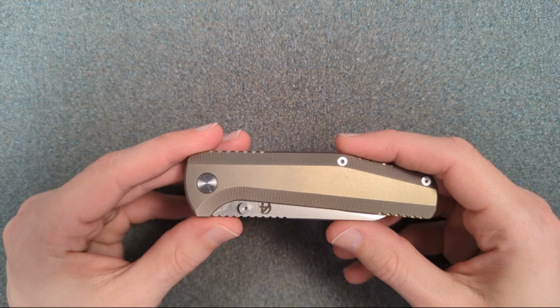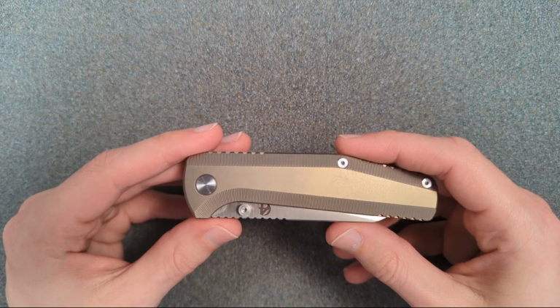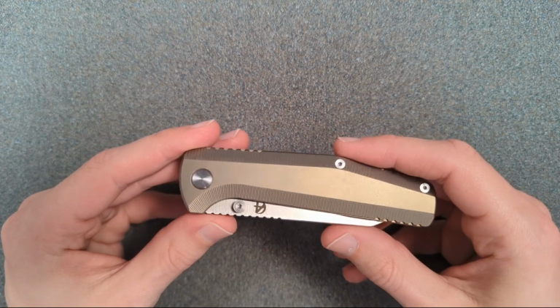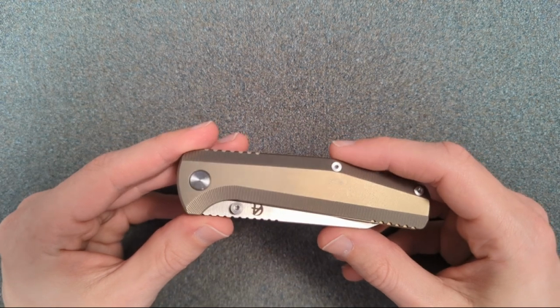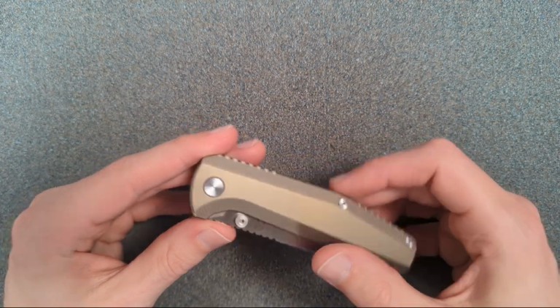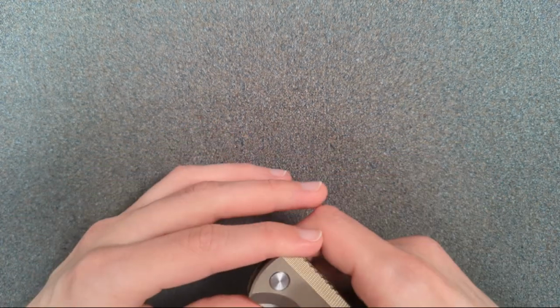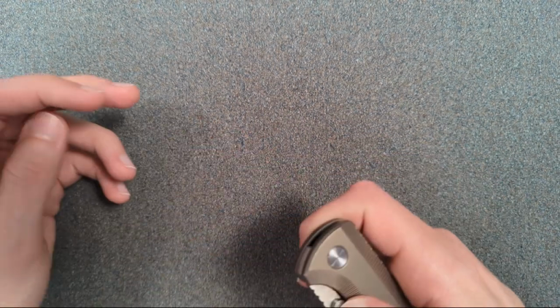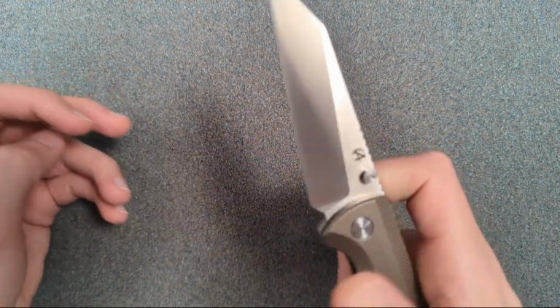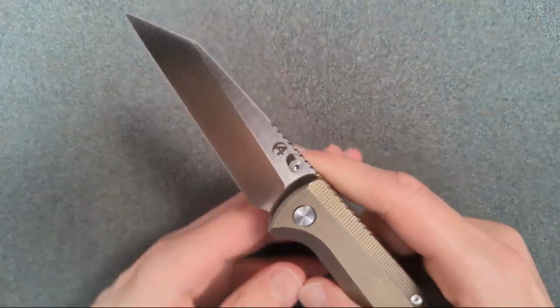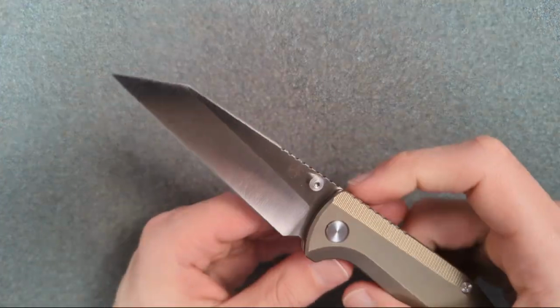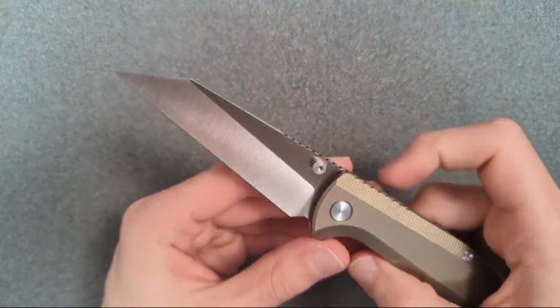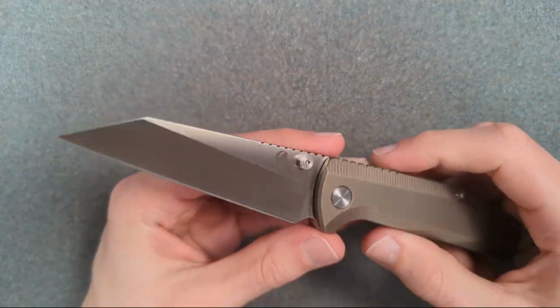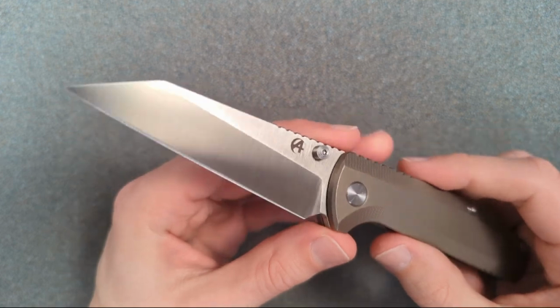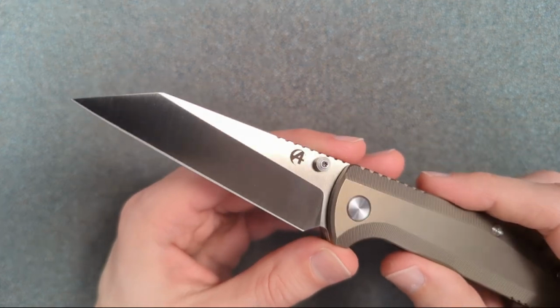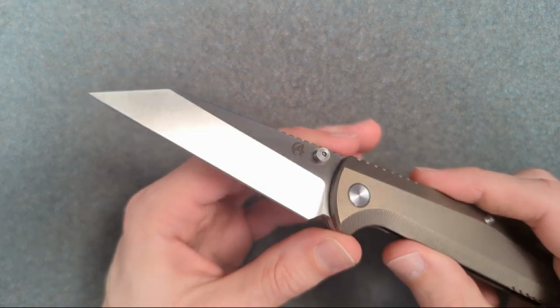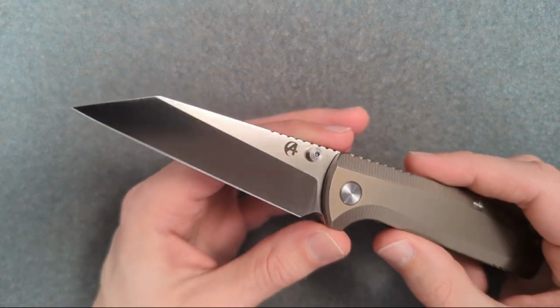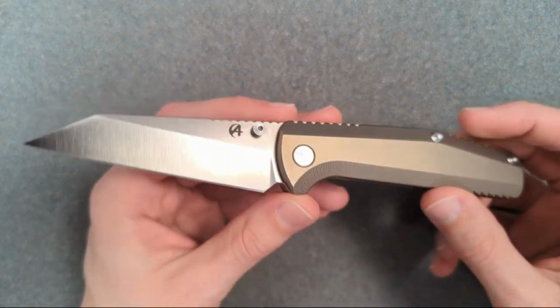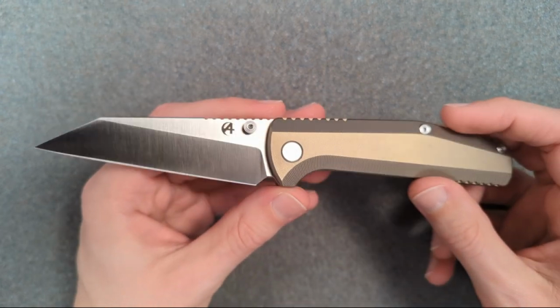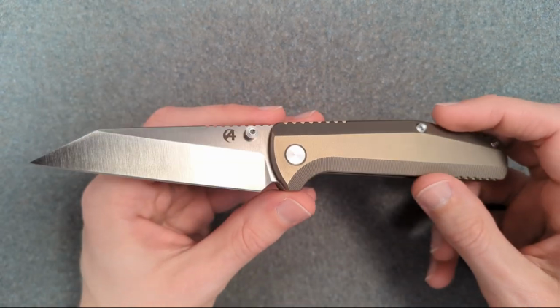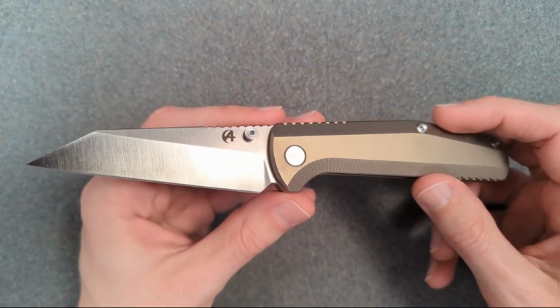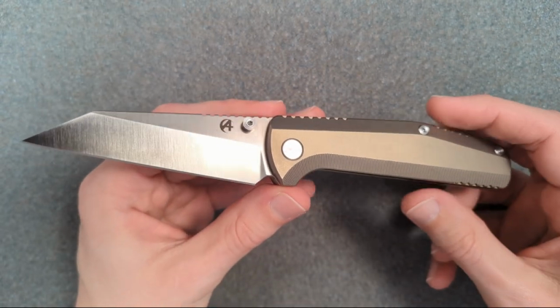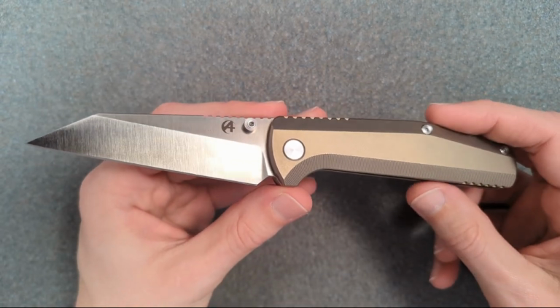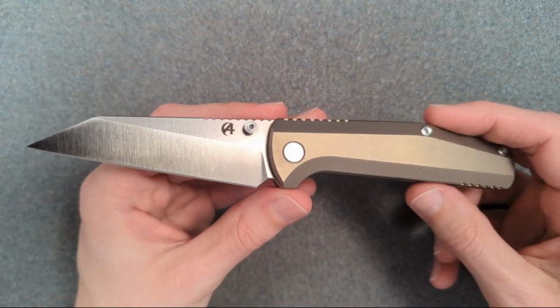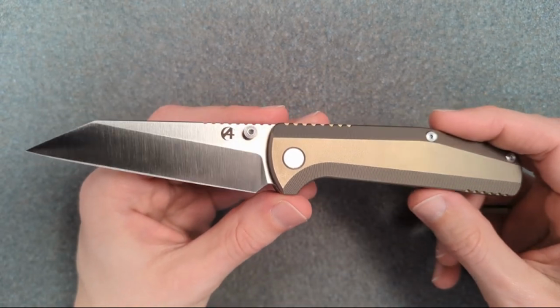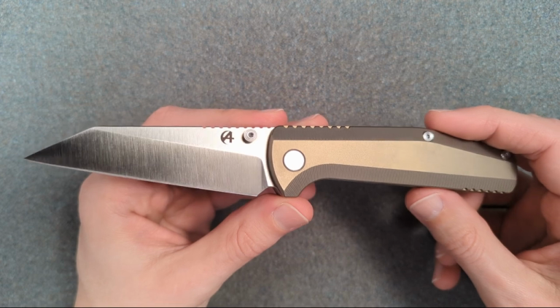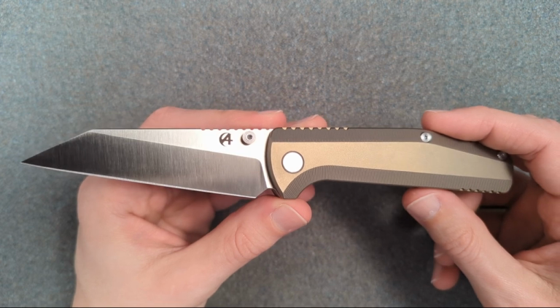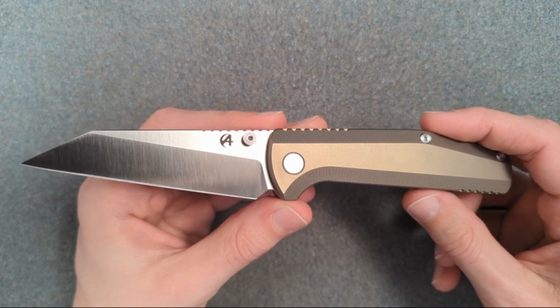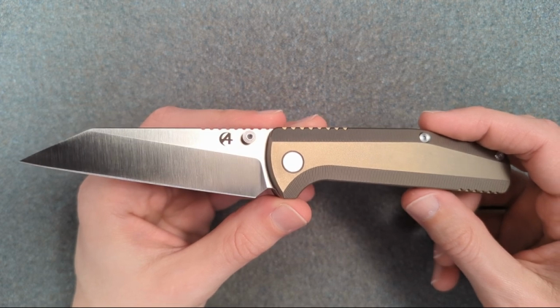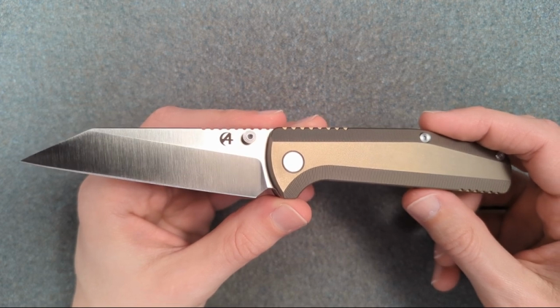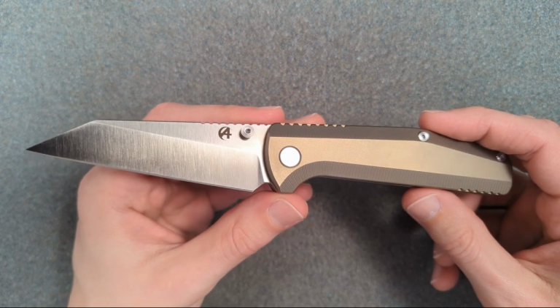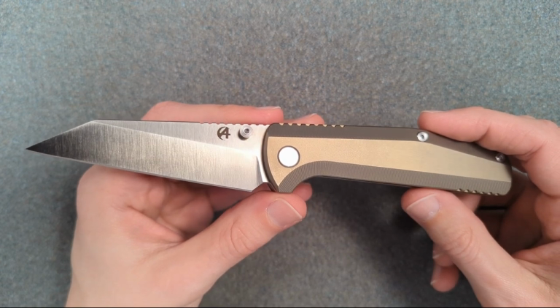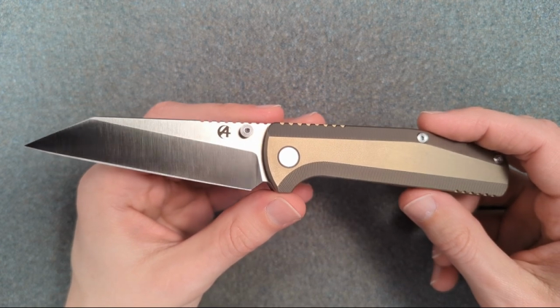Hey folks, my name is Kevin and it's time for a little bit more knife nerdery. Today we're going to be taking a semi-small details look at this brand new pocket knife from a brand new pocket knife company, but one that's founded by someone who is not at all new to knives.